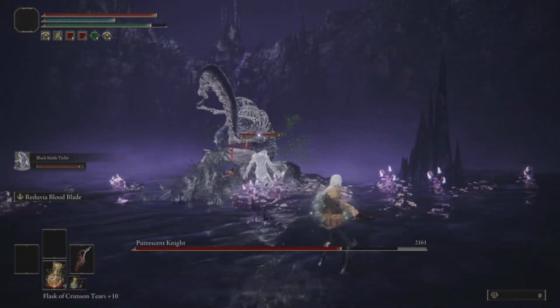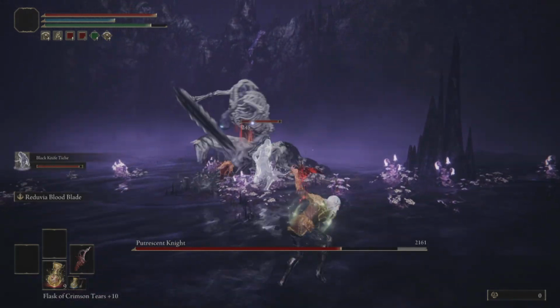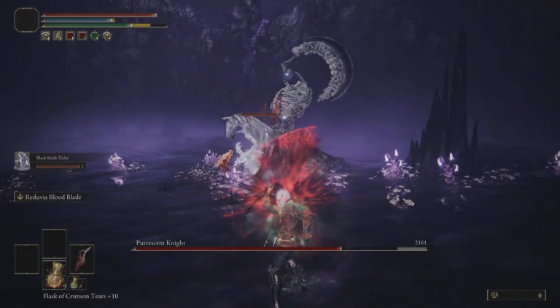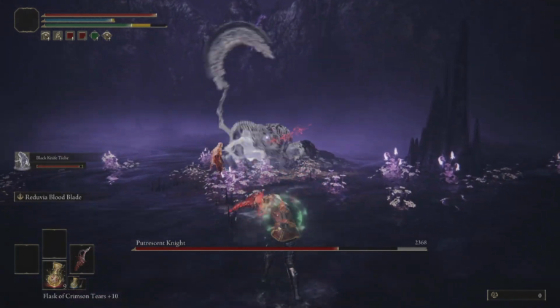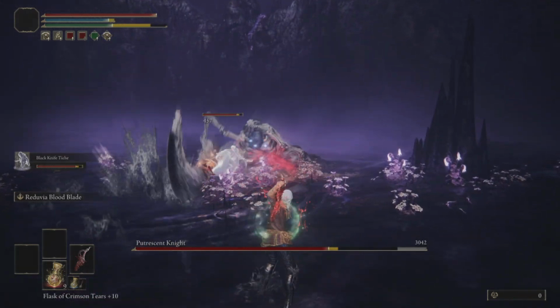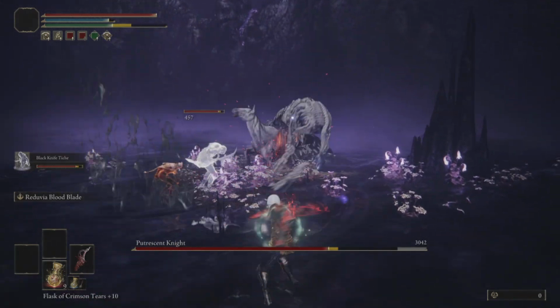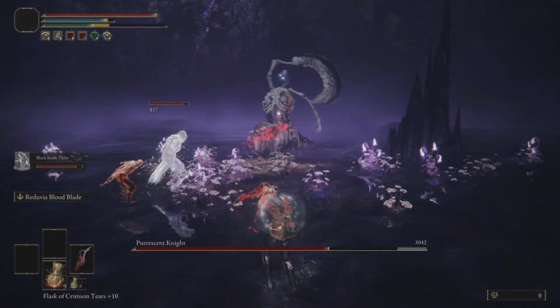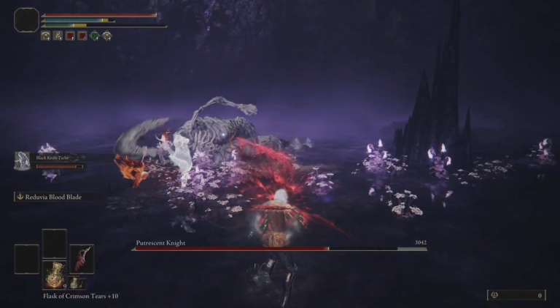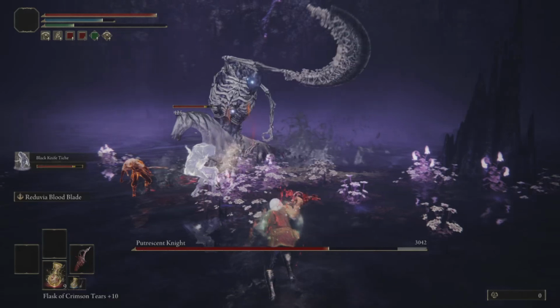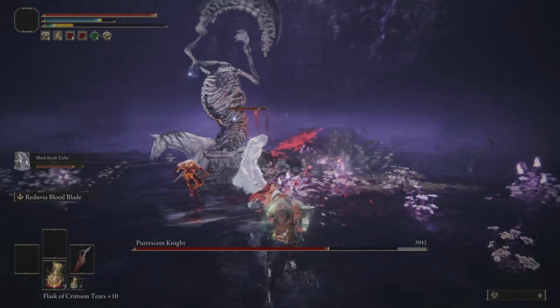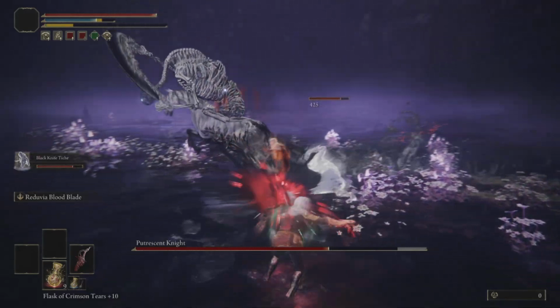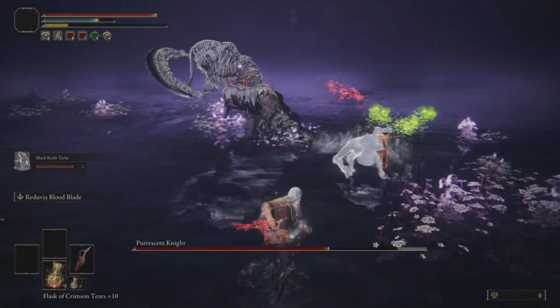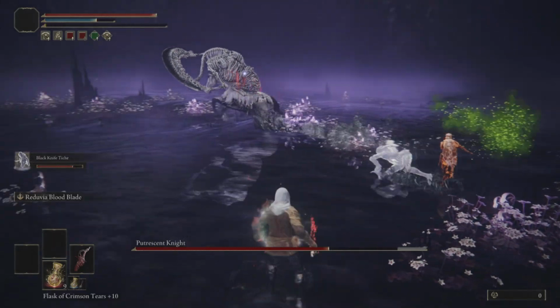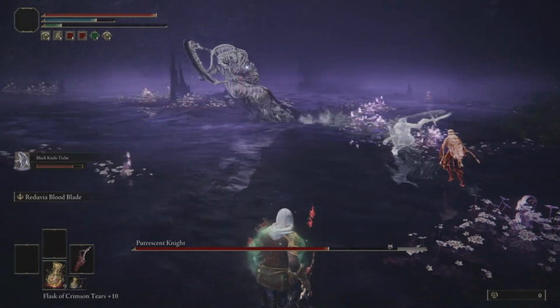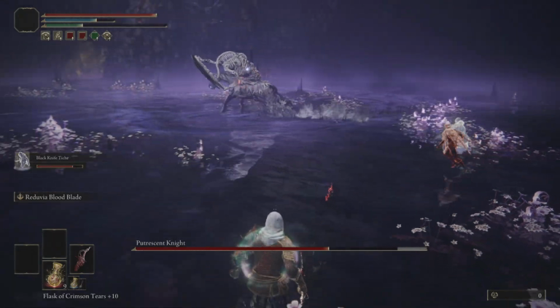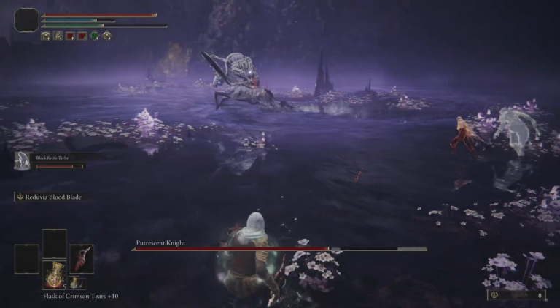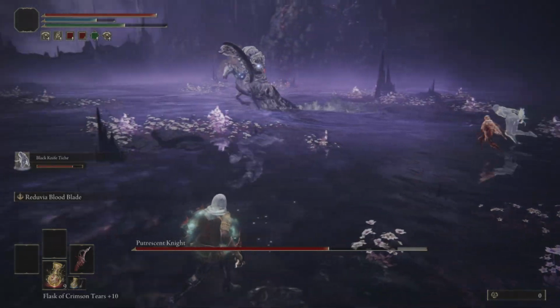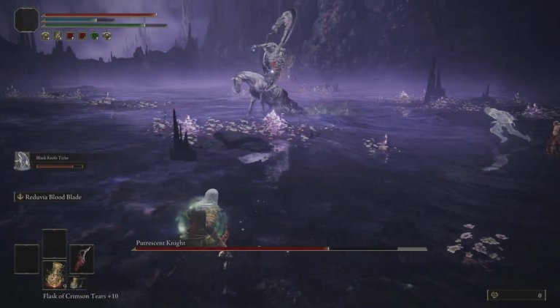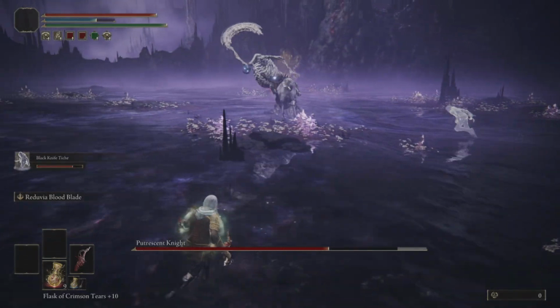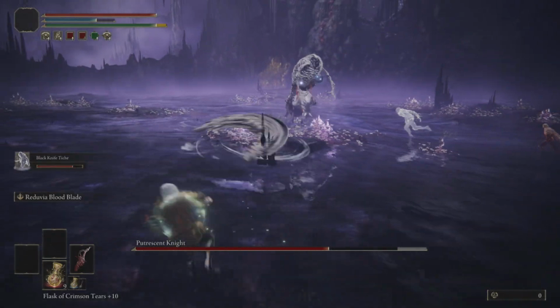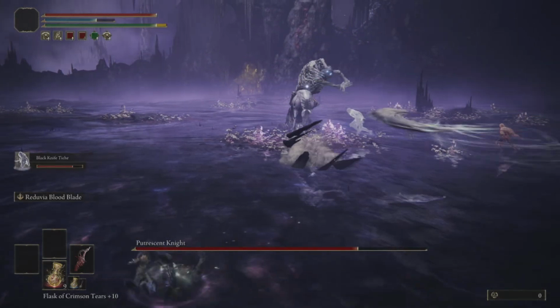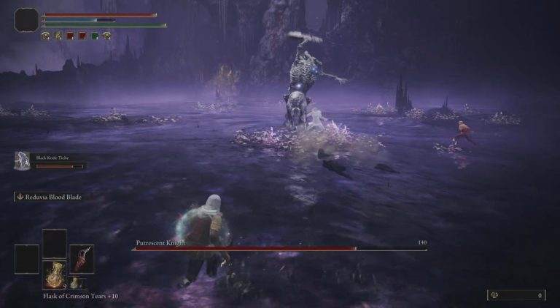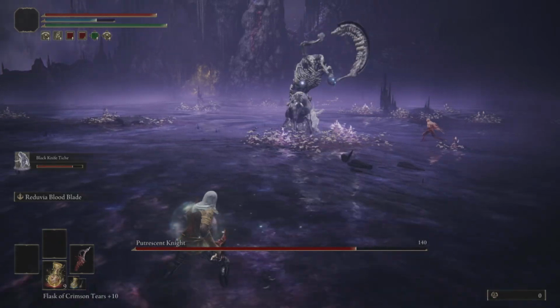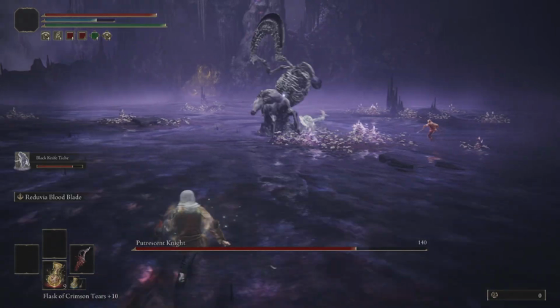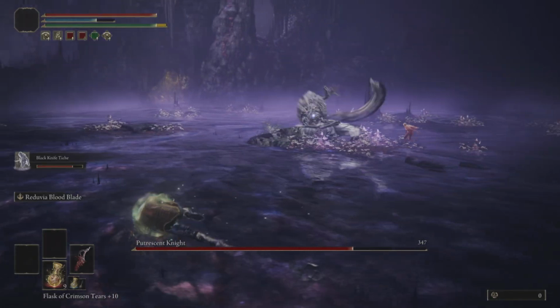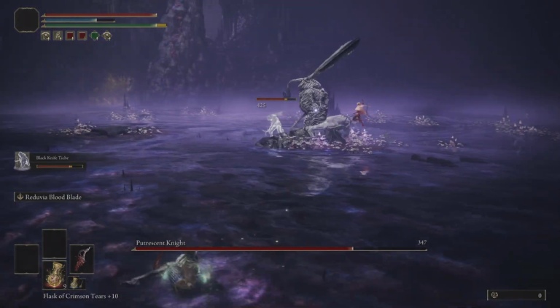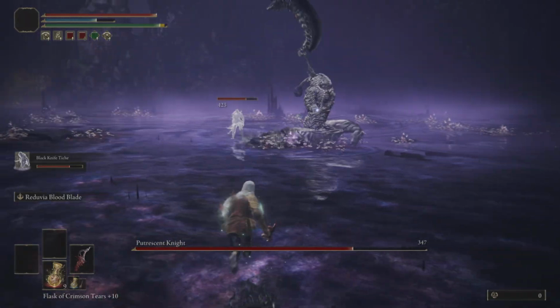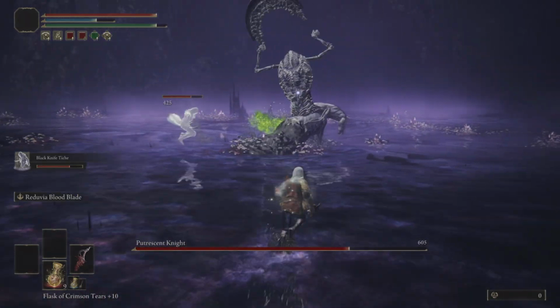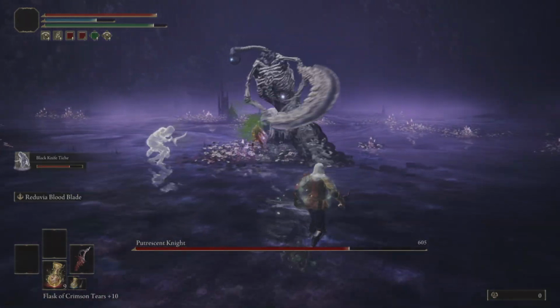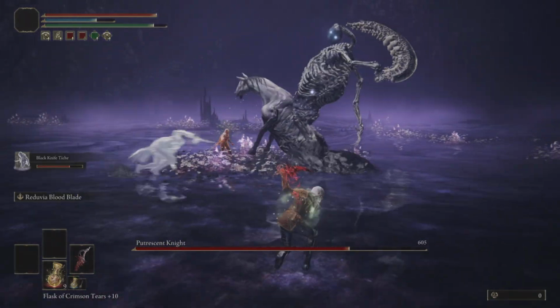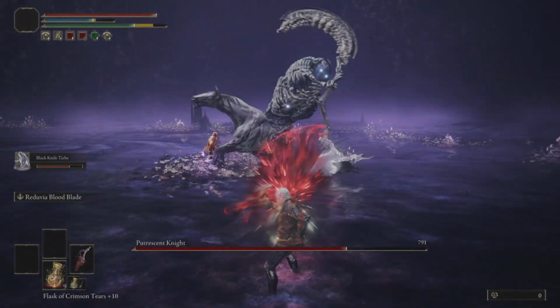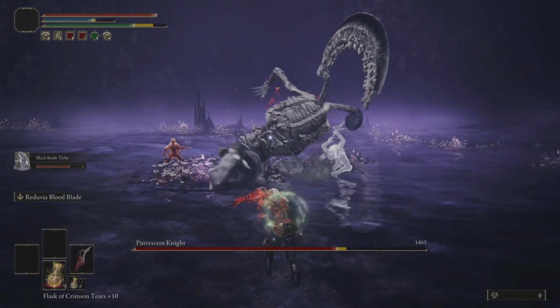The Brutrescent Knight has some long combos and big slams and swings that reach far away. There's also a boomerang attack where he swings his sword like a boomerang — just dodge like that. Sometimes he may do it twice in a row, so keep an eye out for that as well.